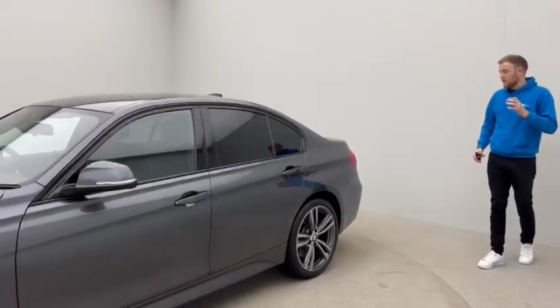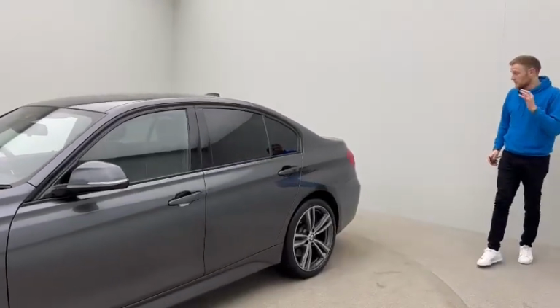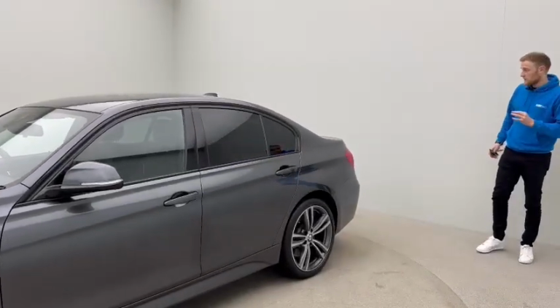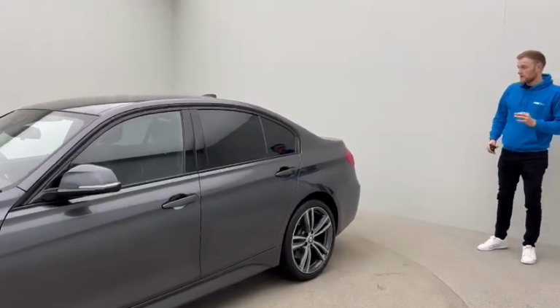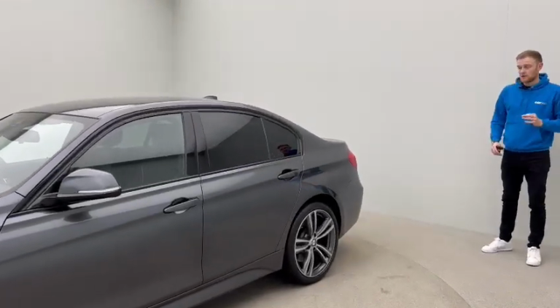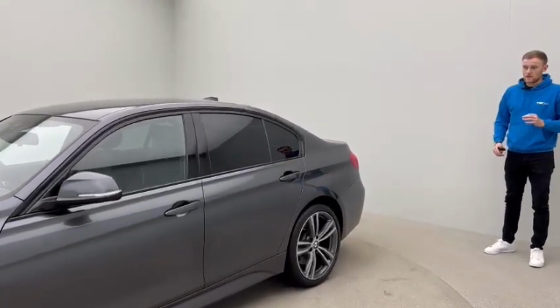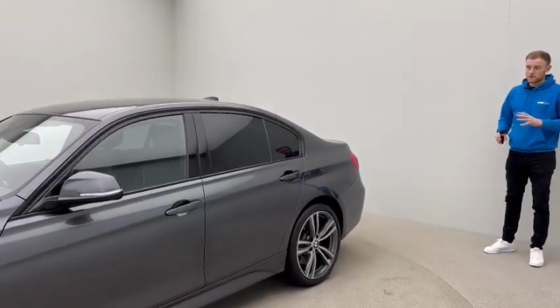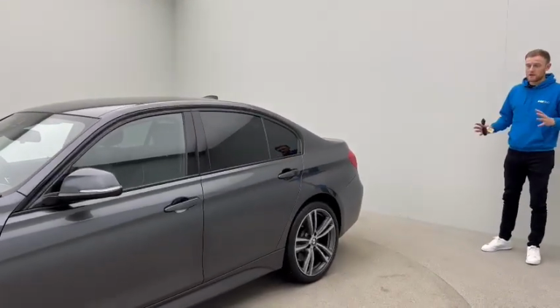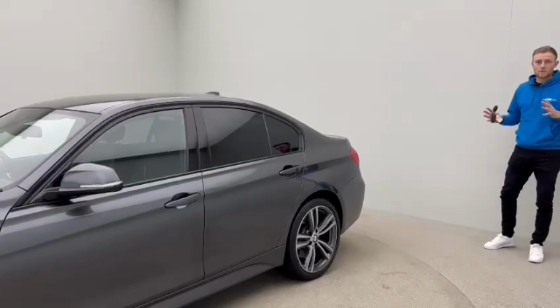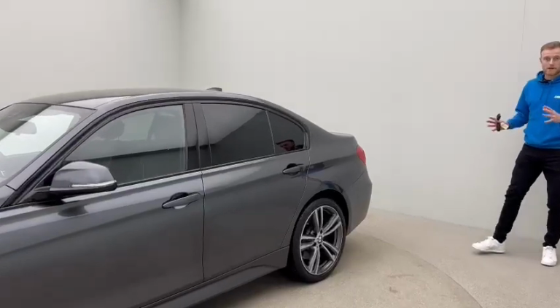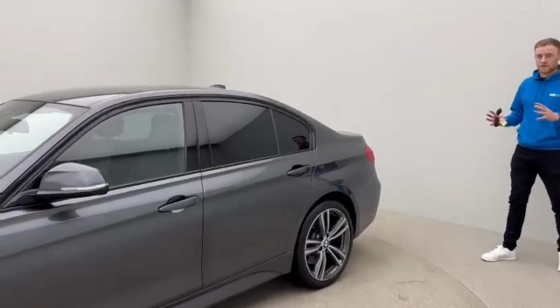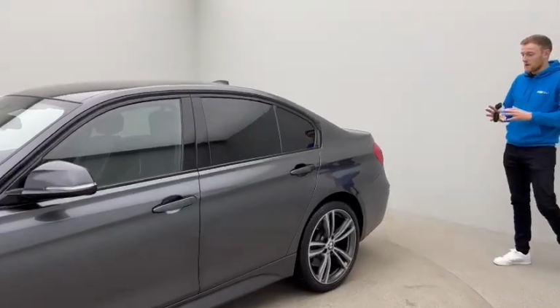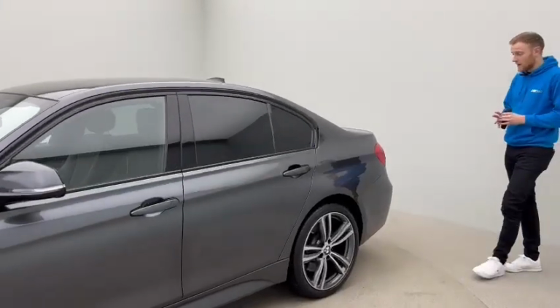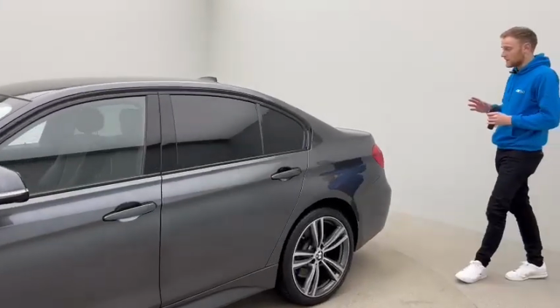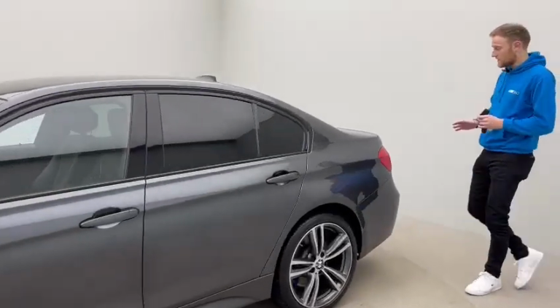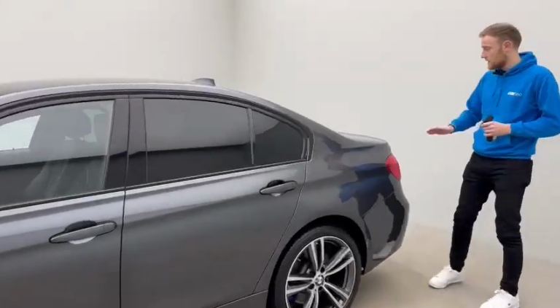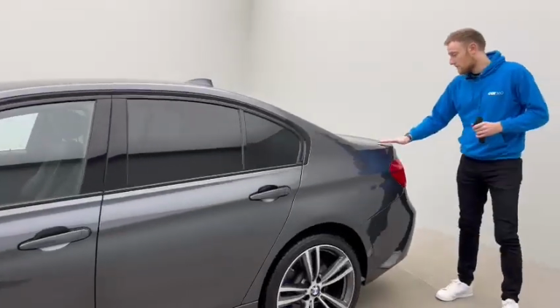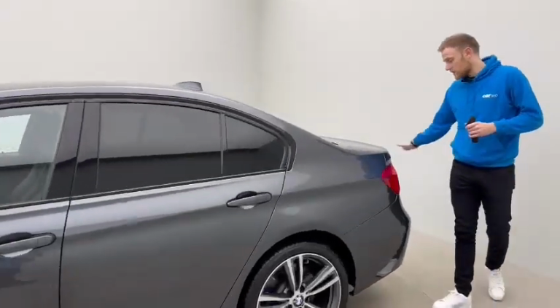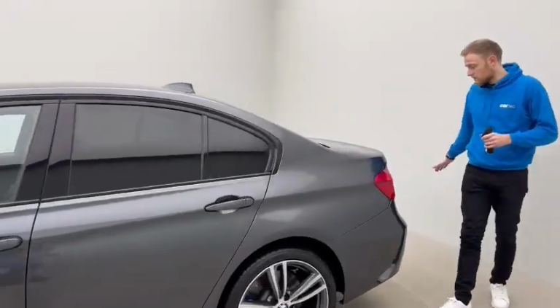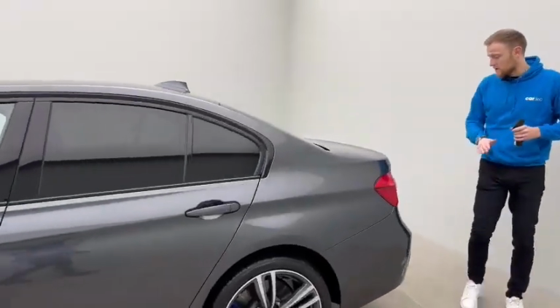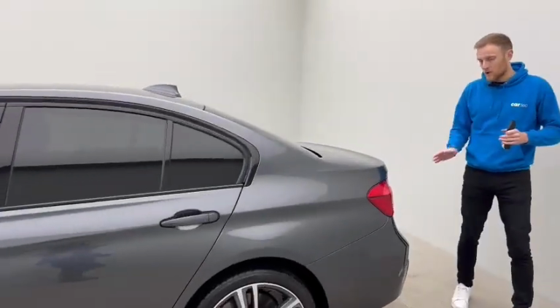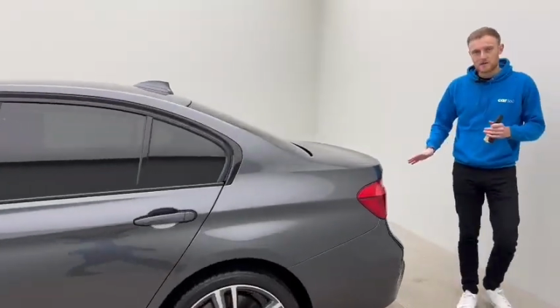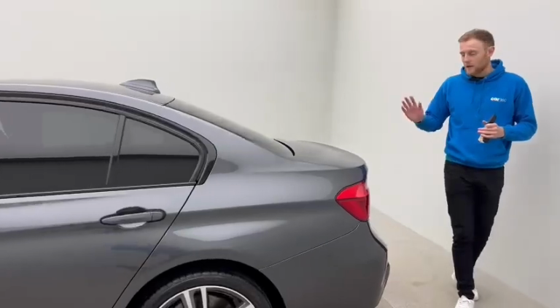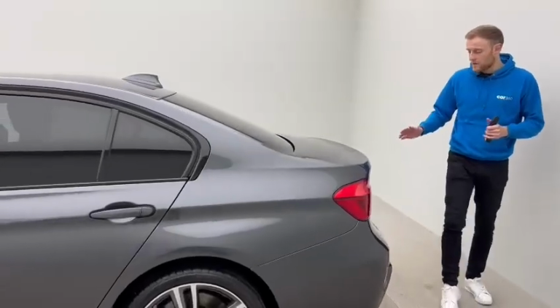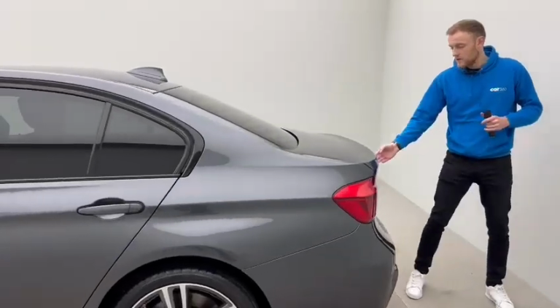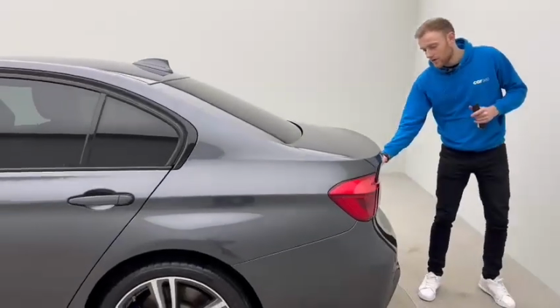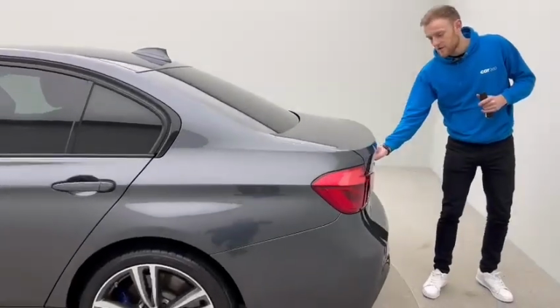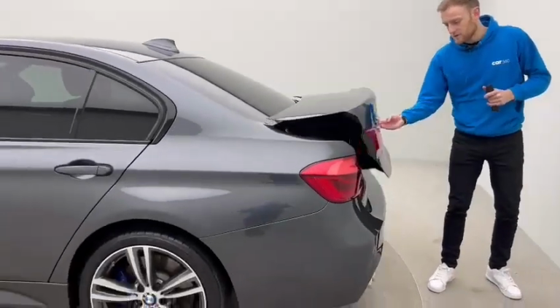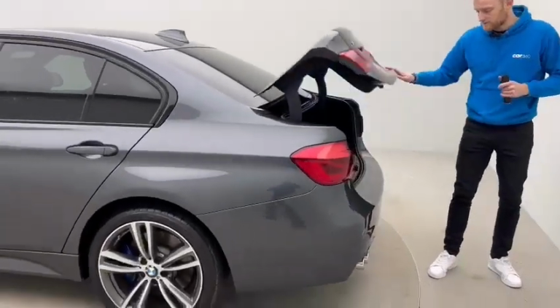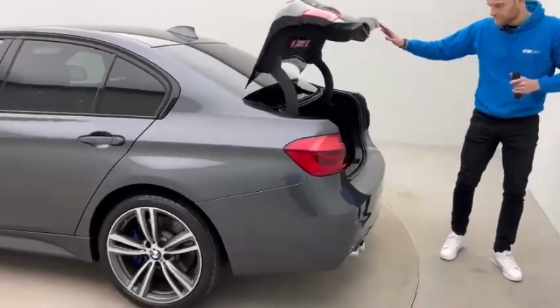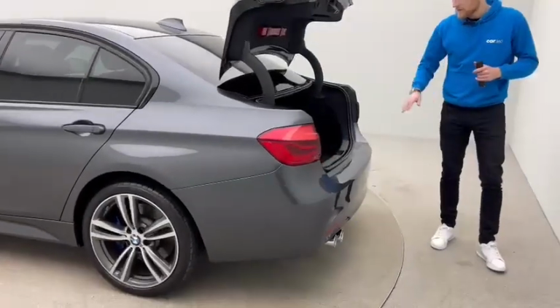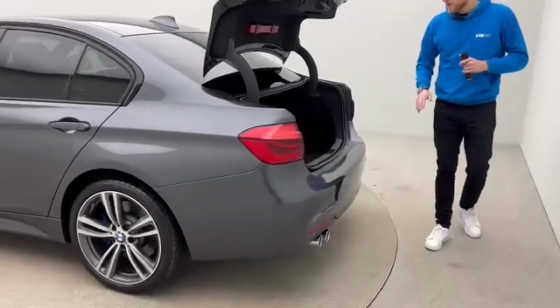Just to touch a little bit on the condition as well — all of our cars are prepared to this high standard. So no scratches, no dents, no curb damage to any alloys. The car is absolutely beautiful.